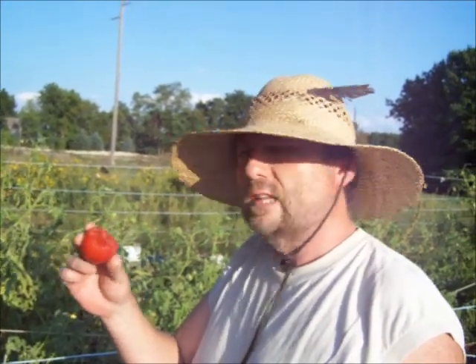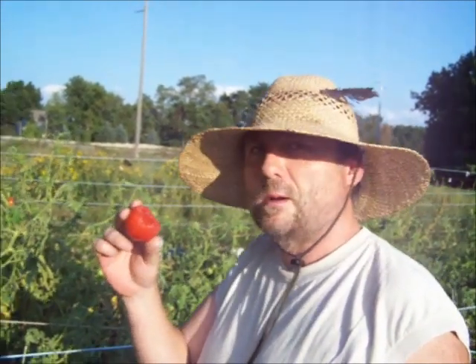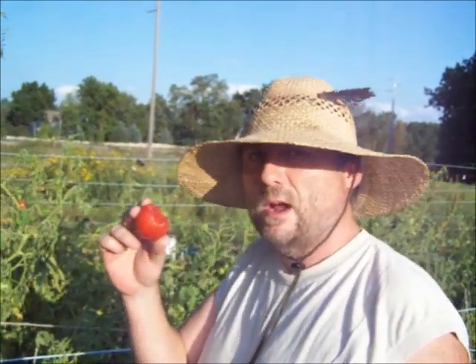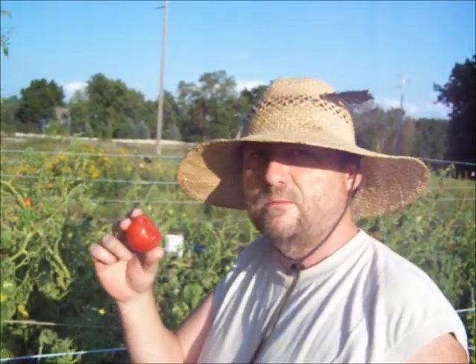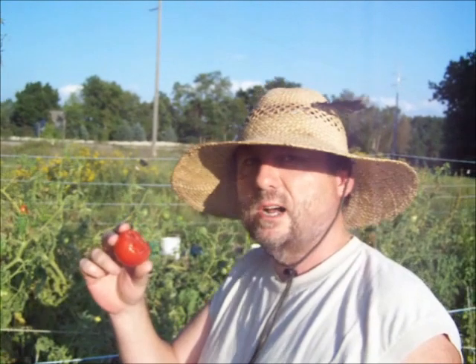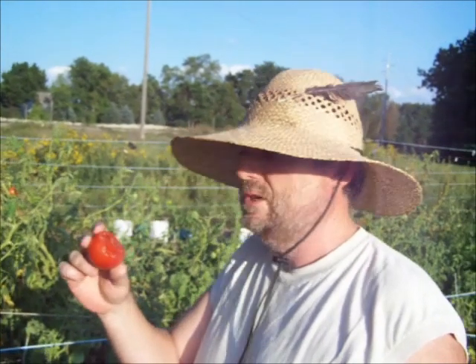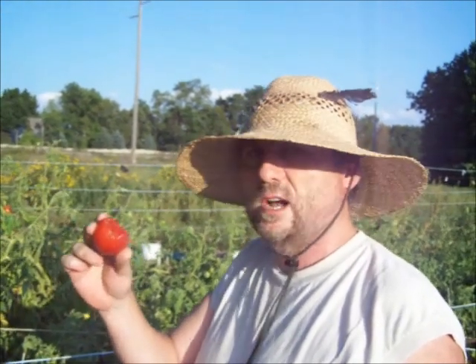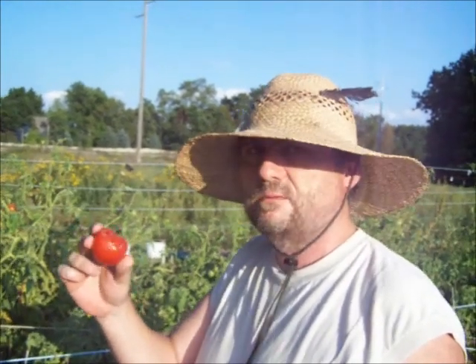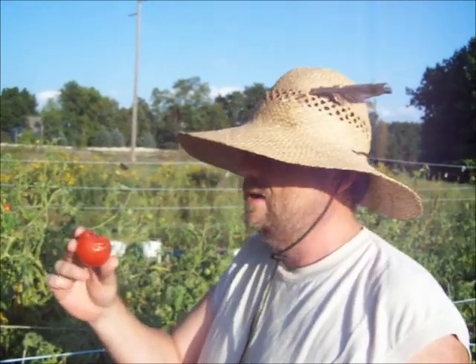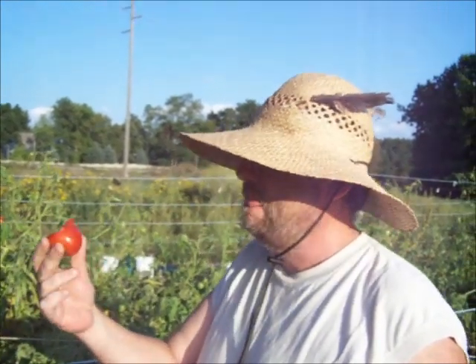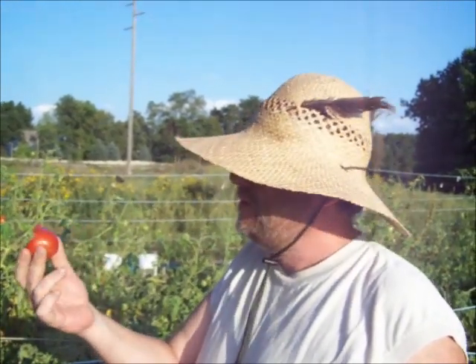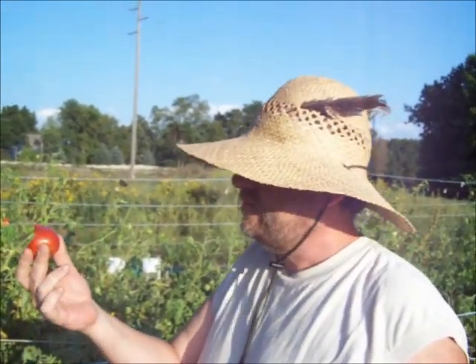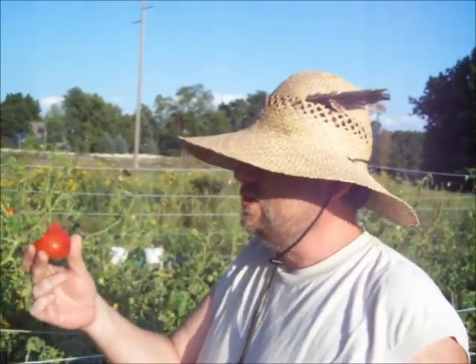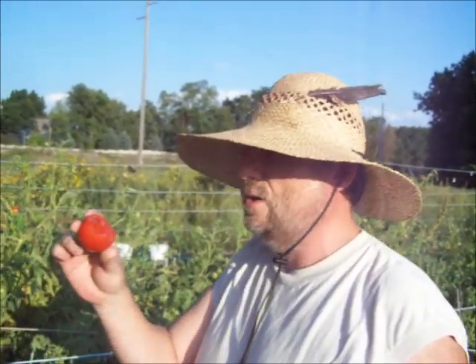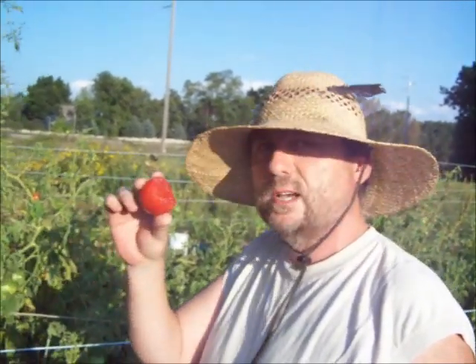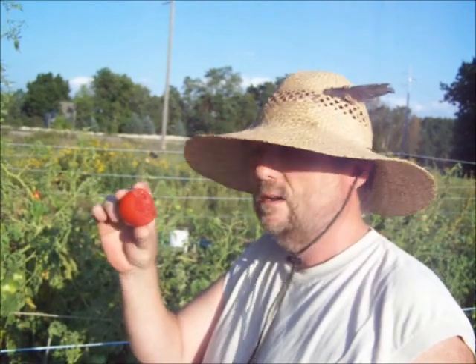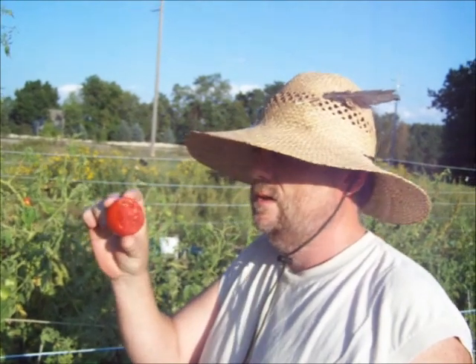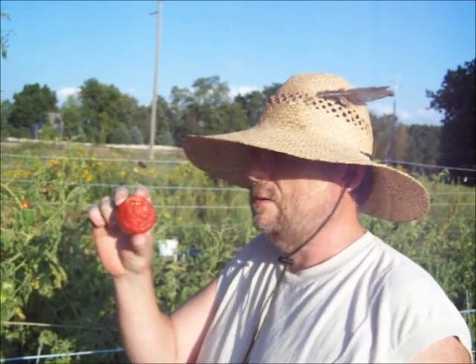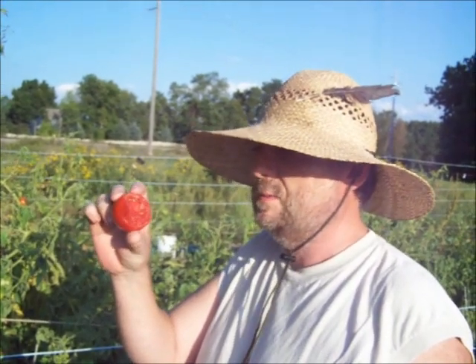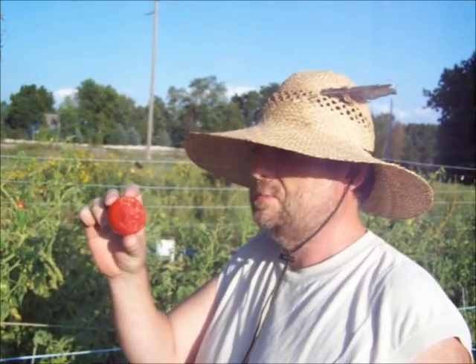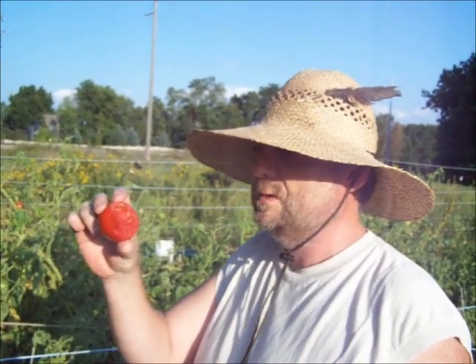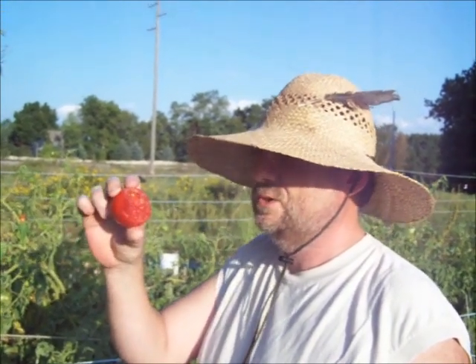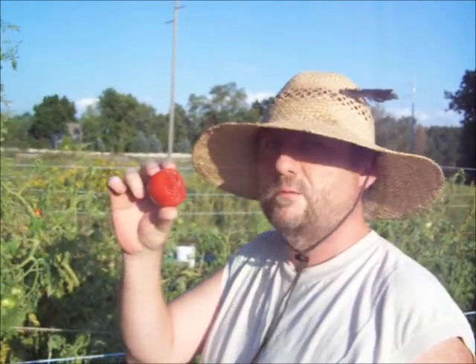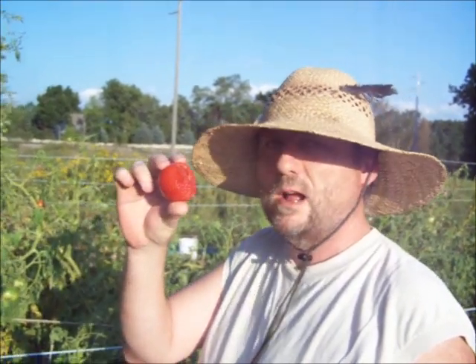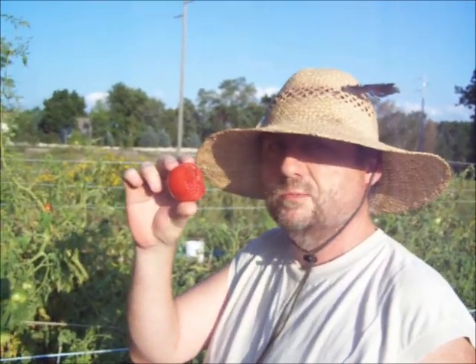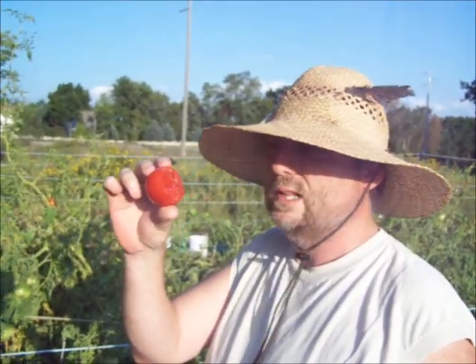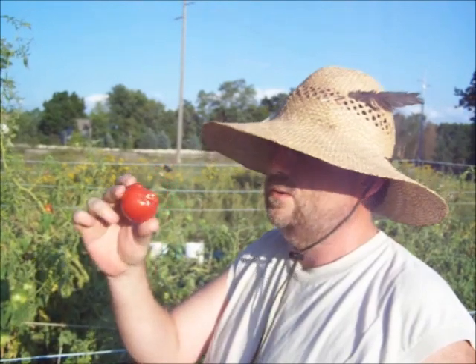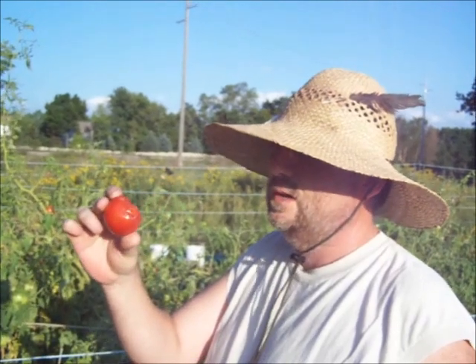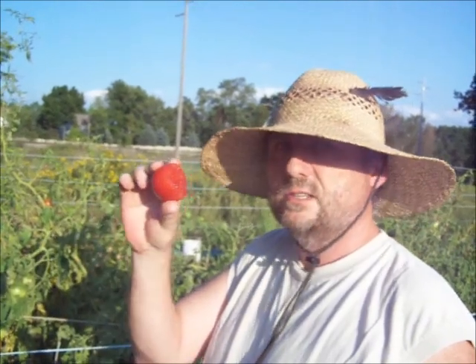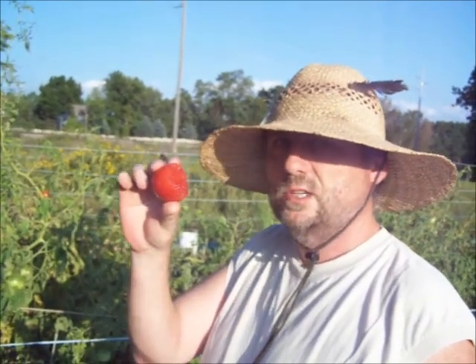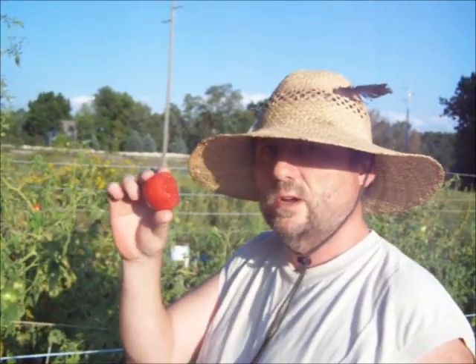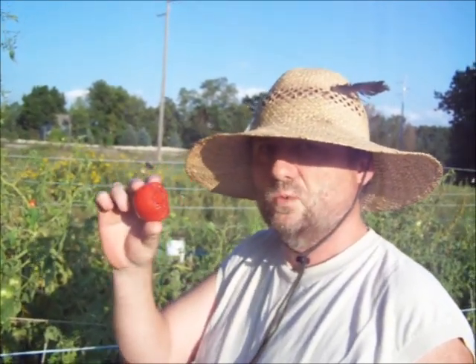That's the first time I've eaten a ripe tomato from this garden this year, fresh off the vine. I'd sure like to know what those are — they were supposed to be Amish paste, but they're just a perfectly round, smooth red tomato. Nice and juicy and really sweet.